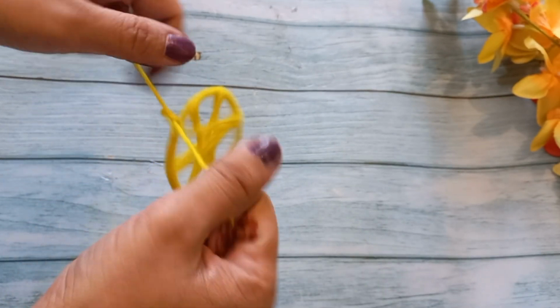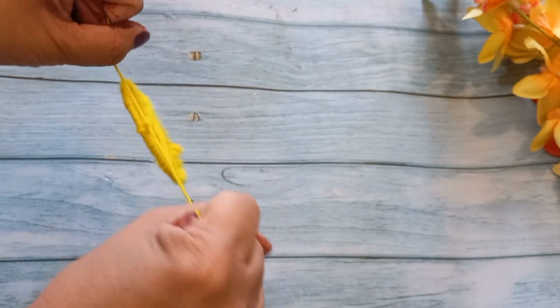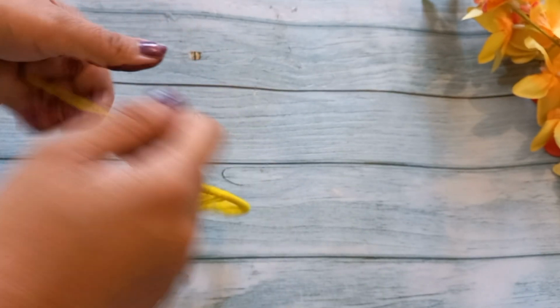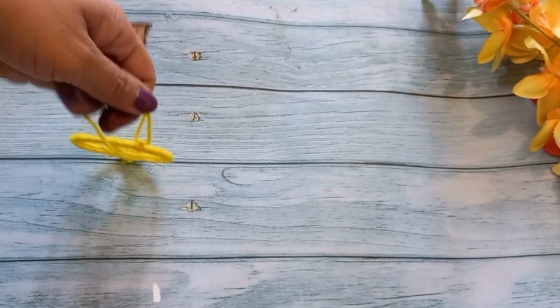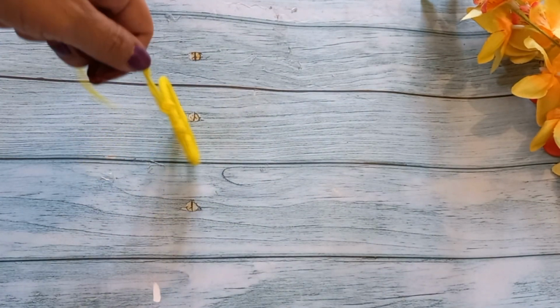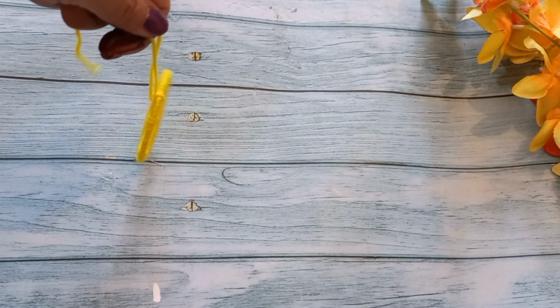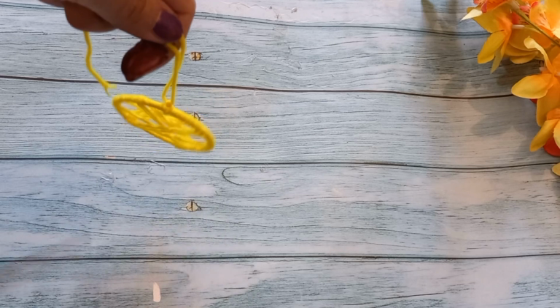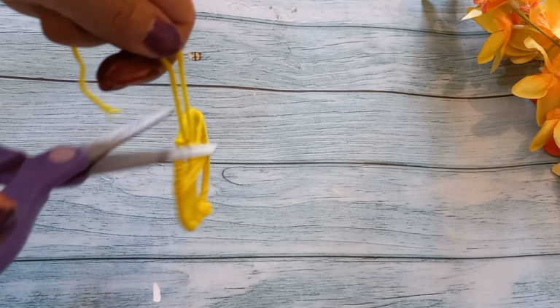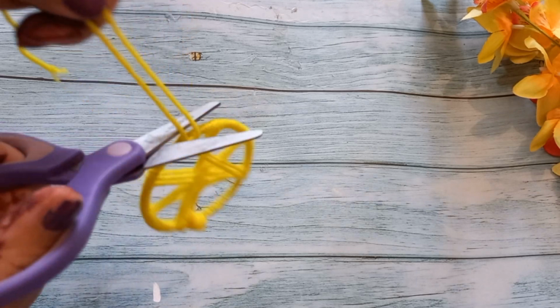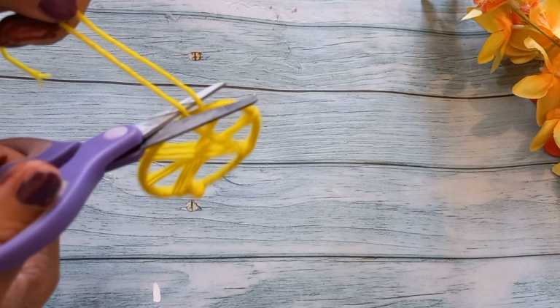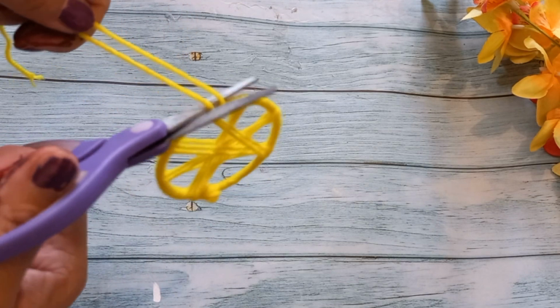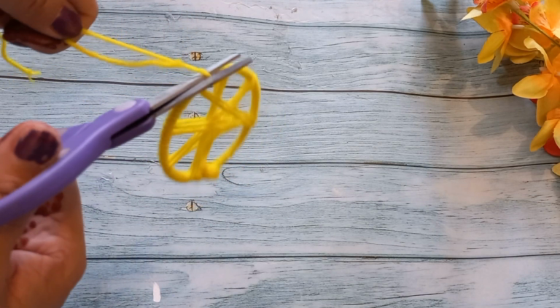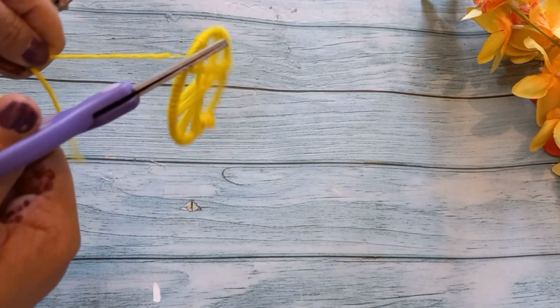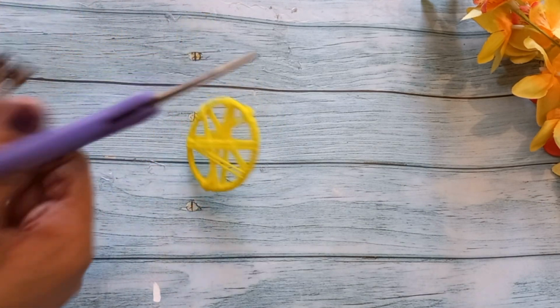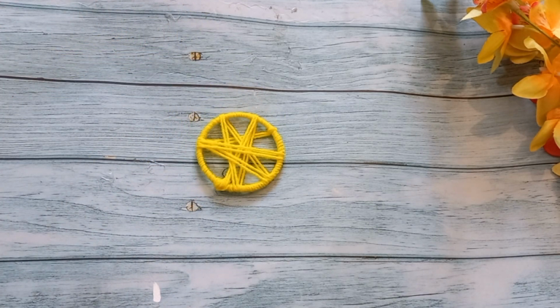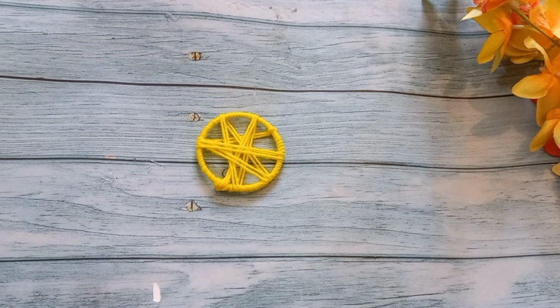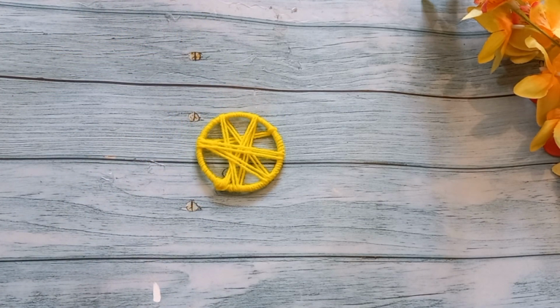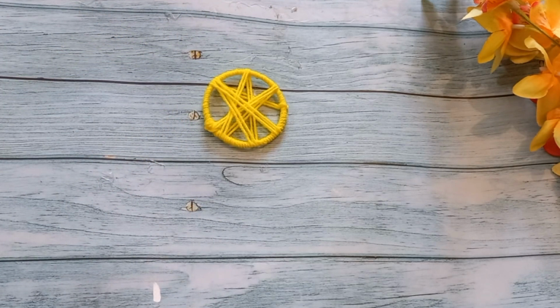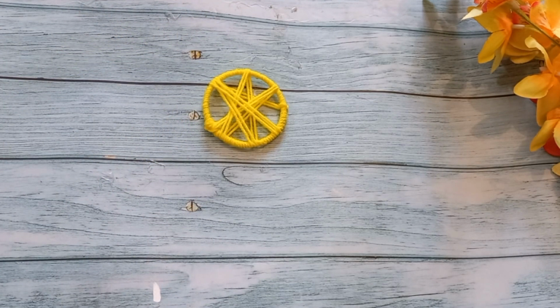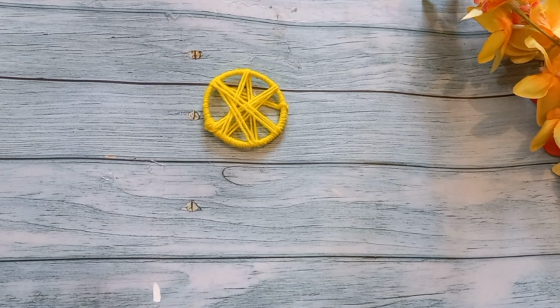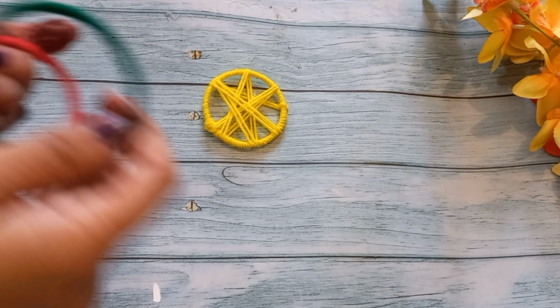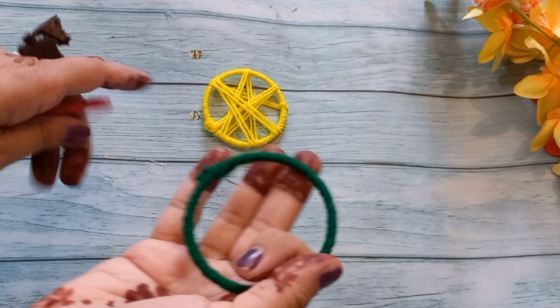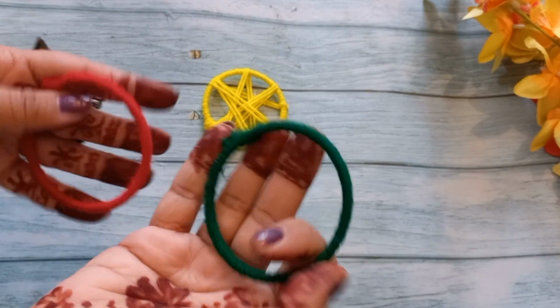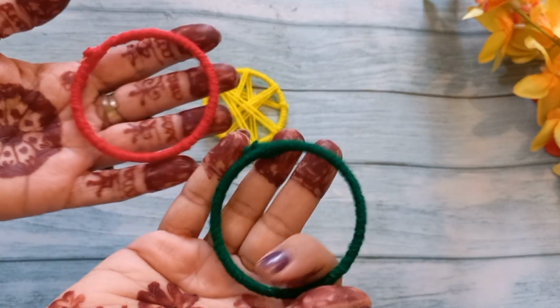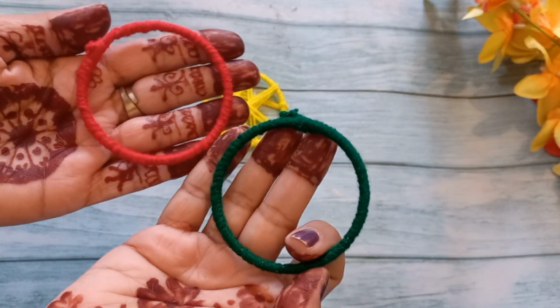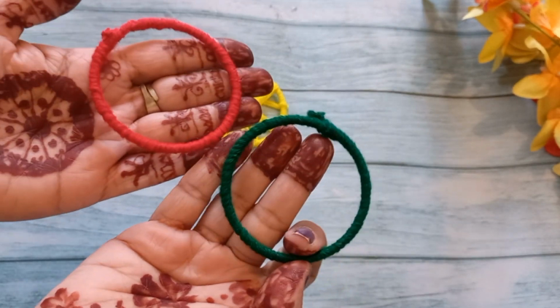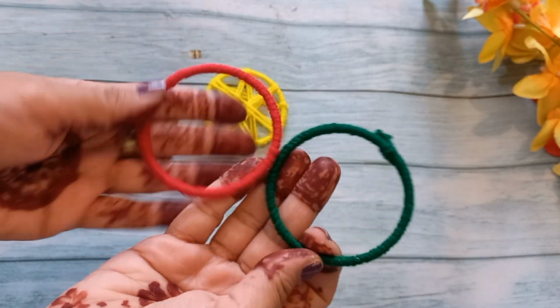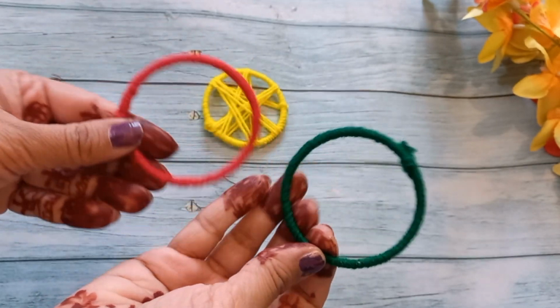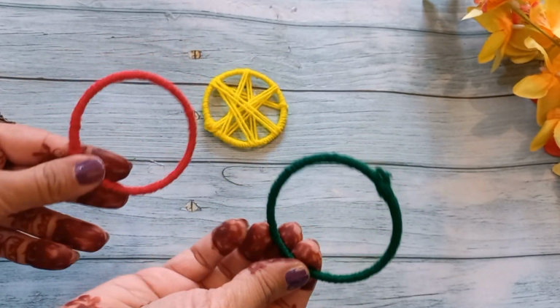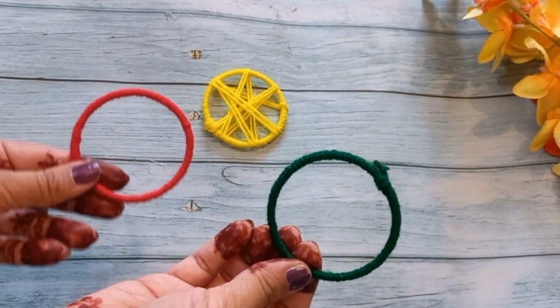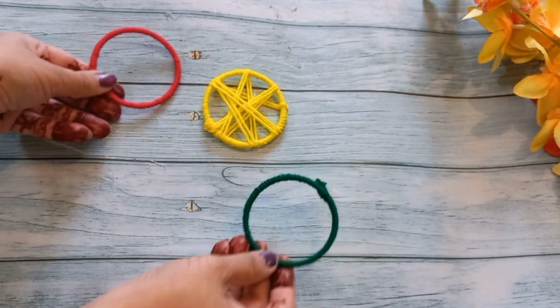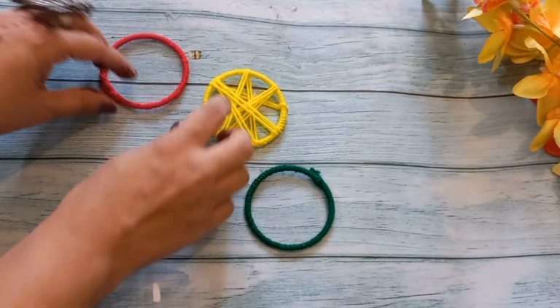I will put another knot here. After cutting it, we will not open it. So this shape is ready. Now I have wrapped two bangles in red and green wool.